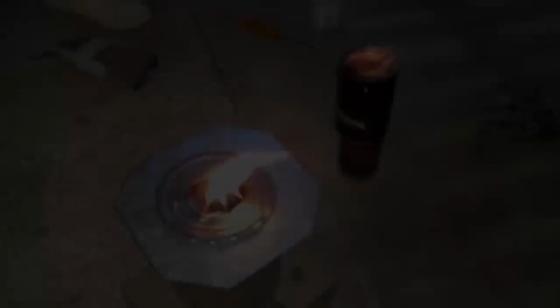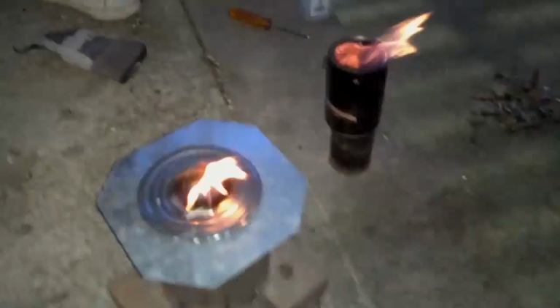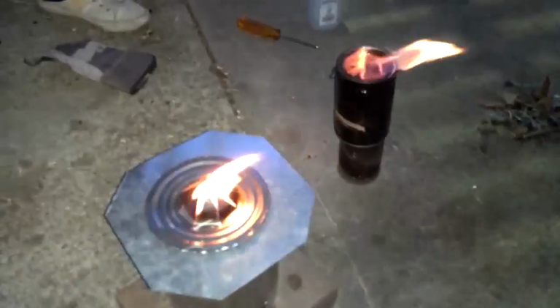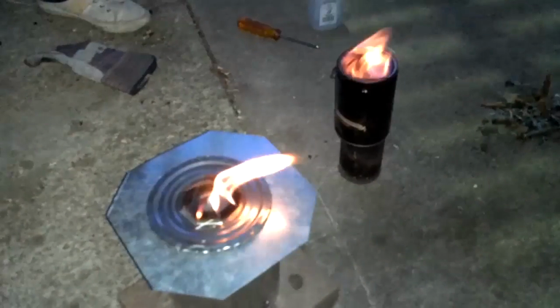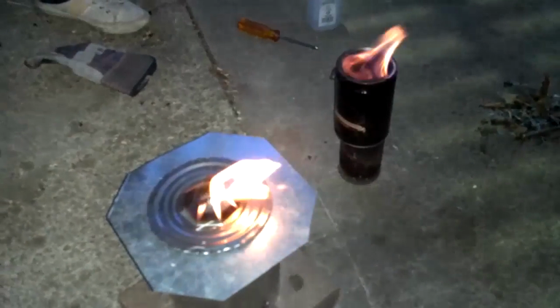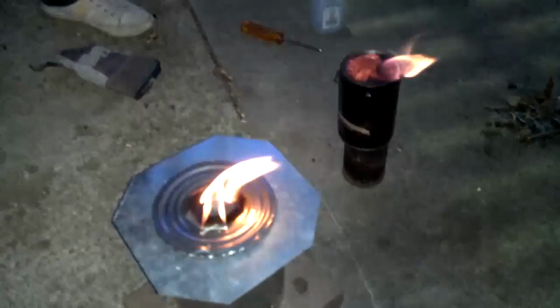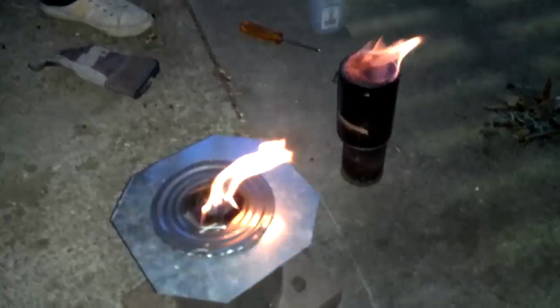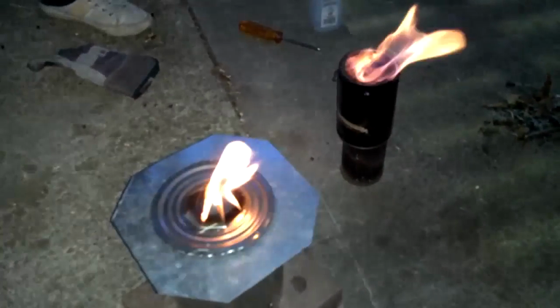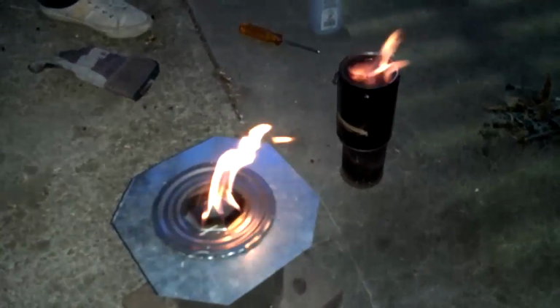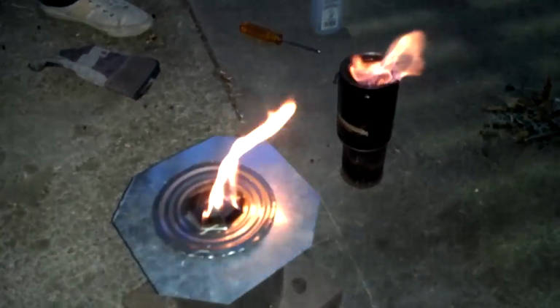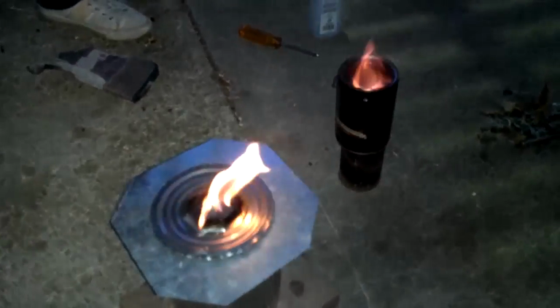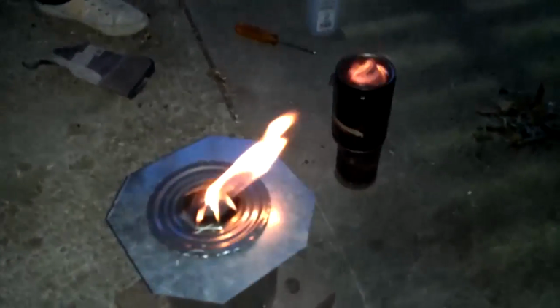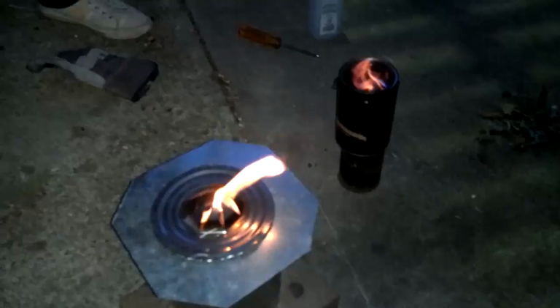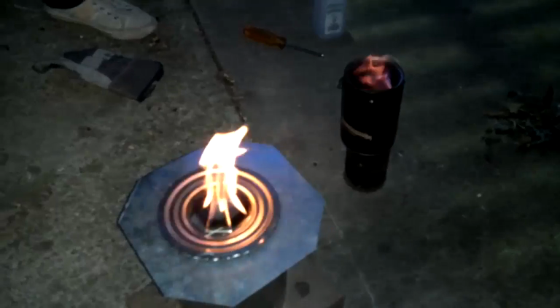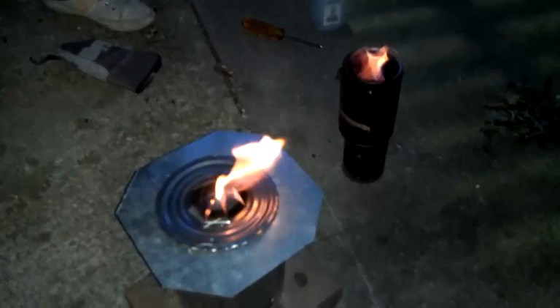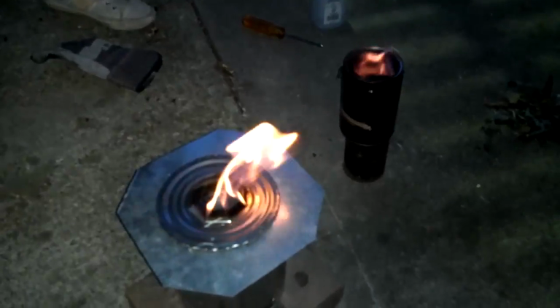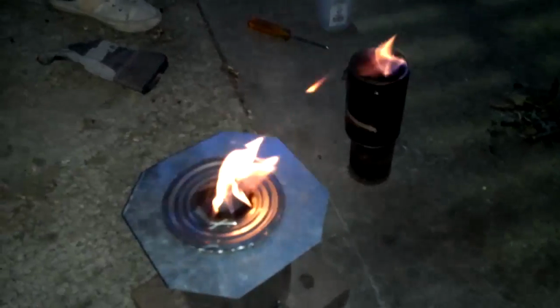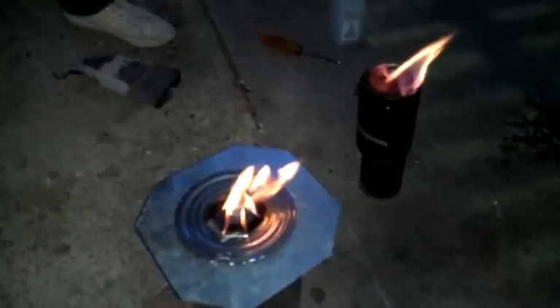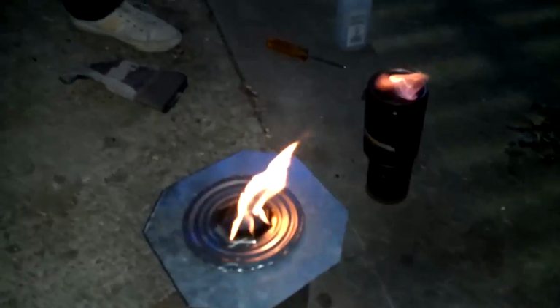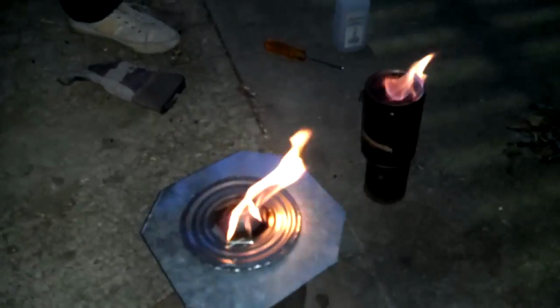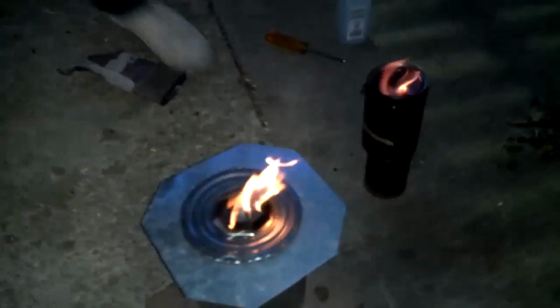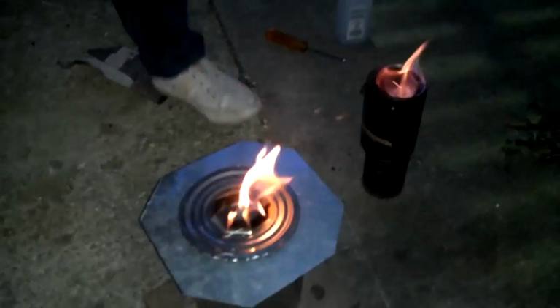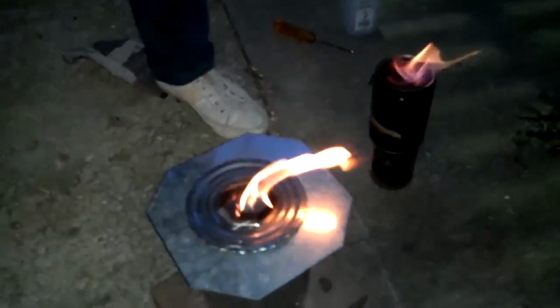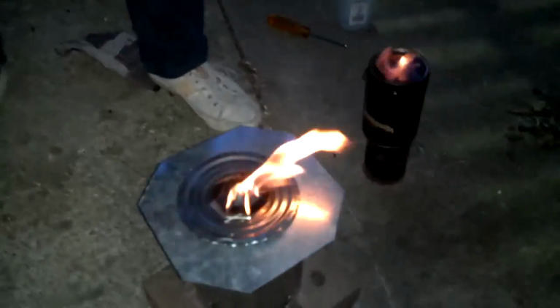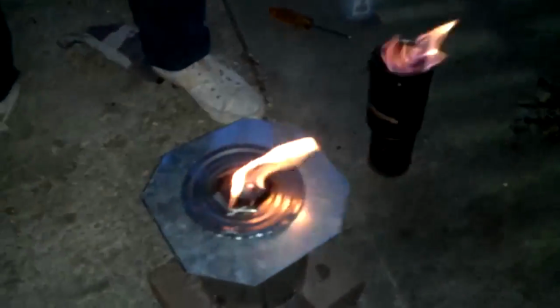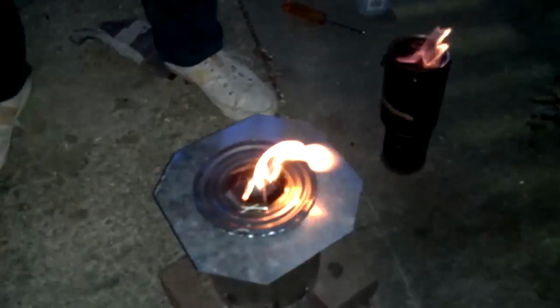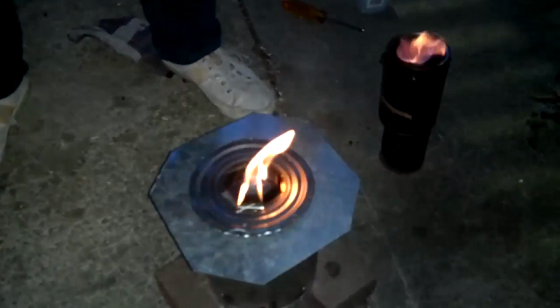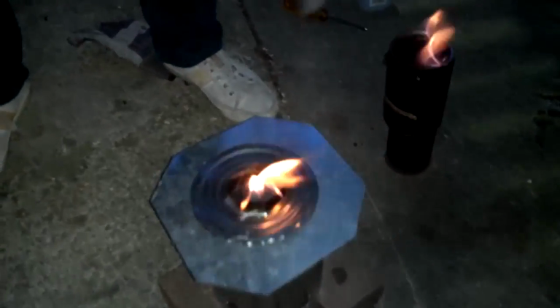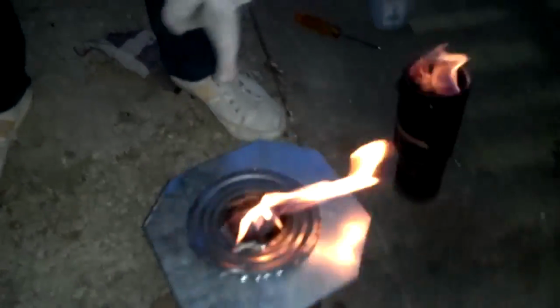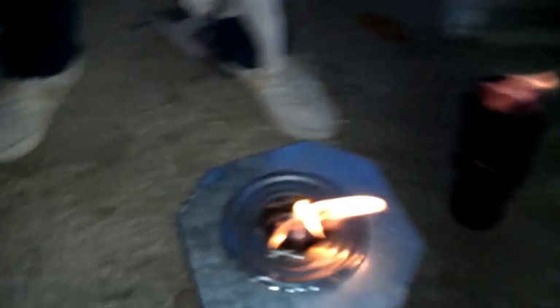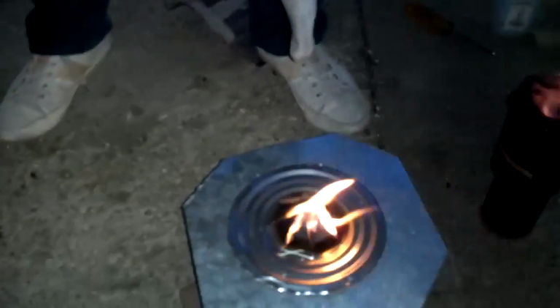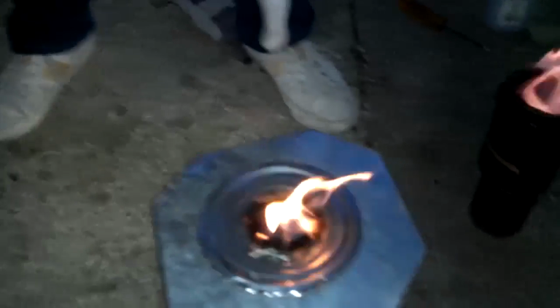This was lighted around five to ten minutes ago — around five minutes ago. So this is gasifying, this is on gas mode. The second one is gasifying as well.